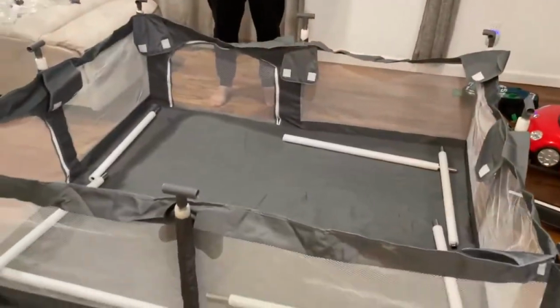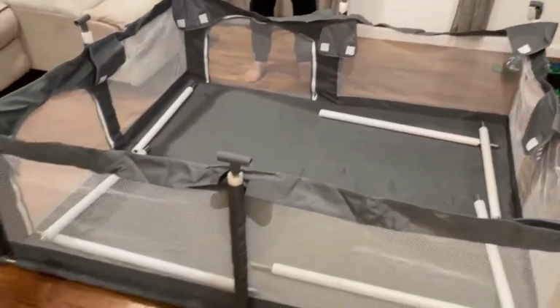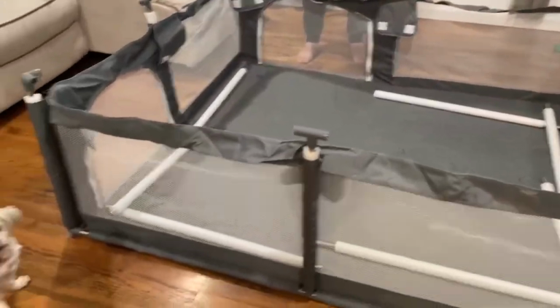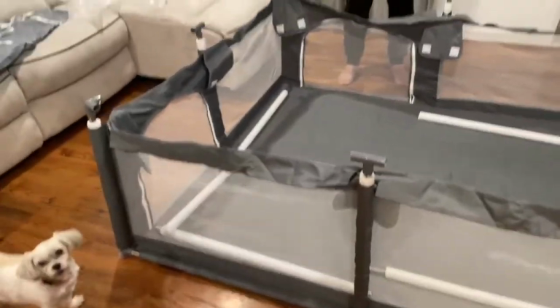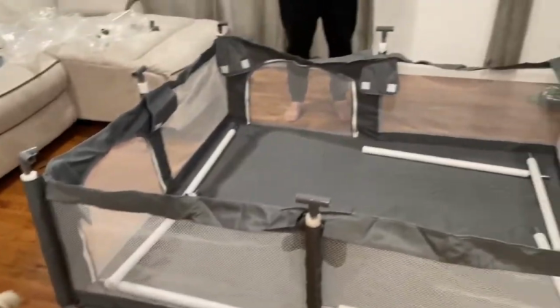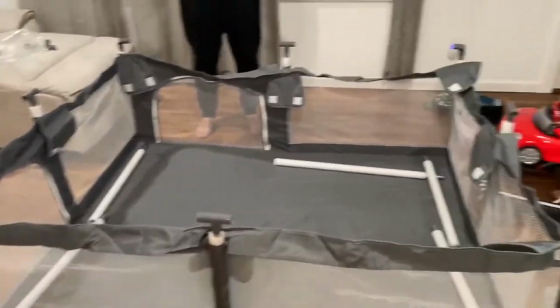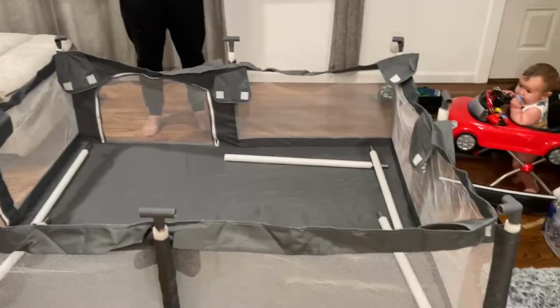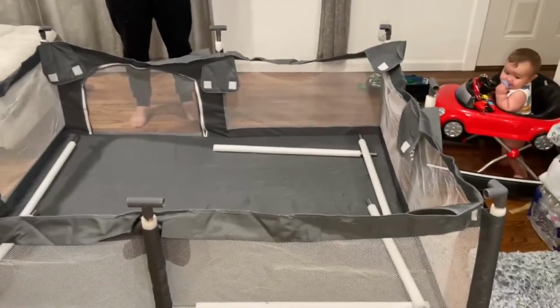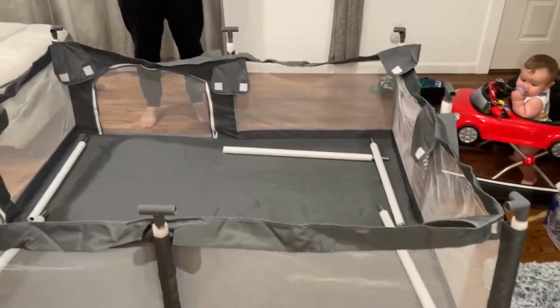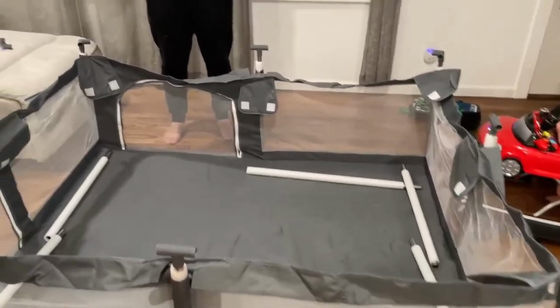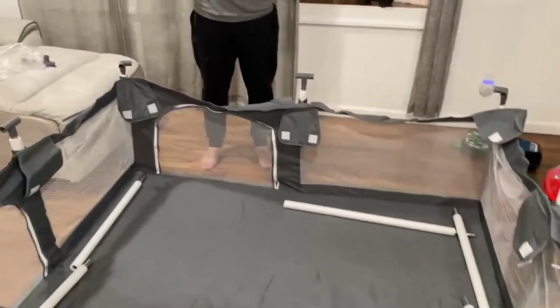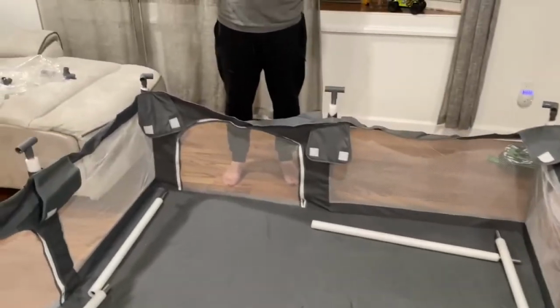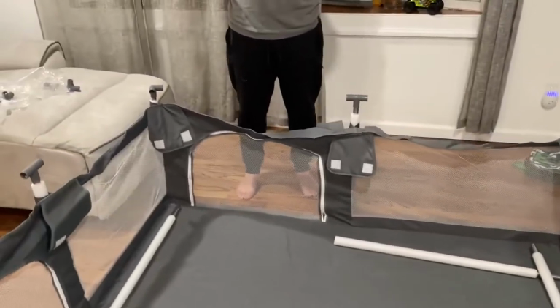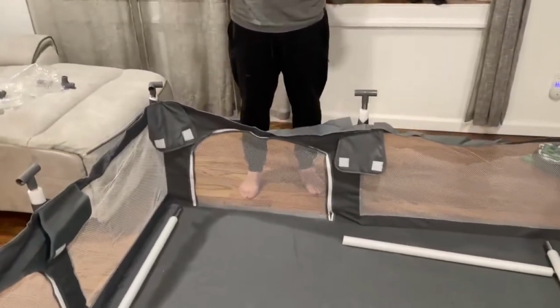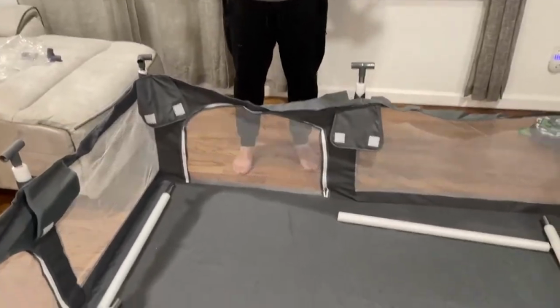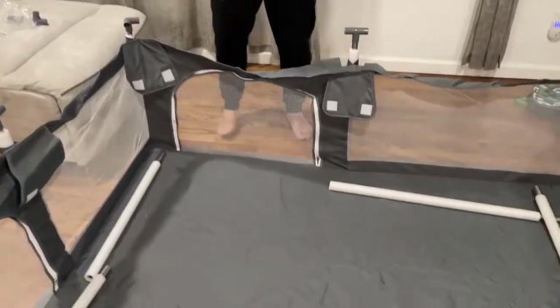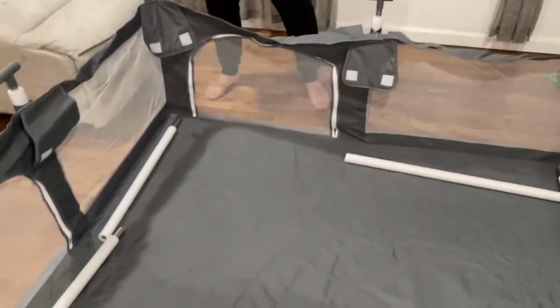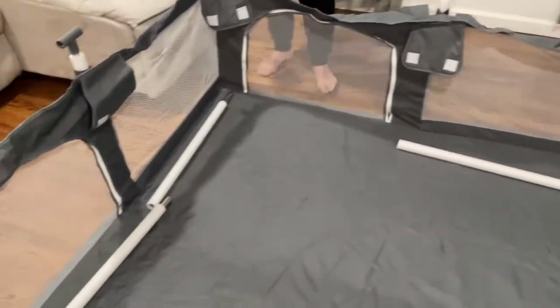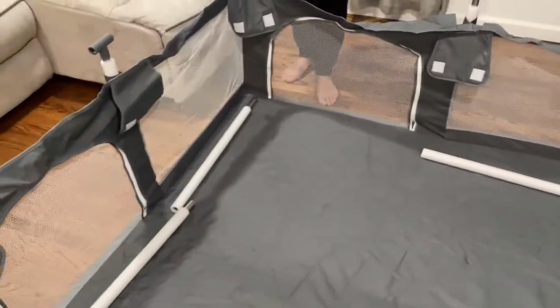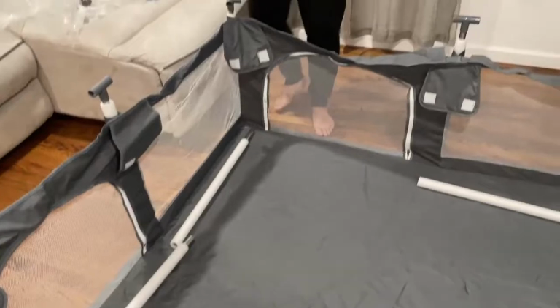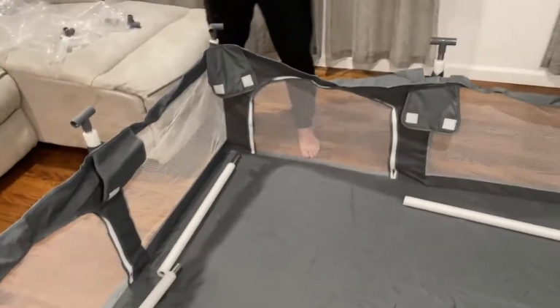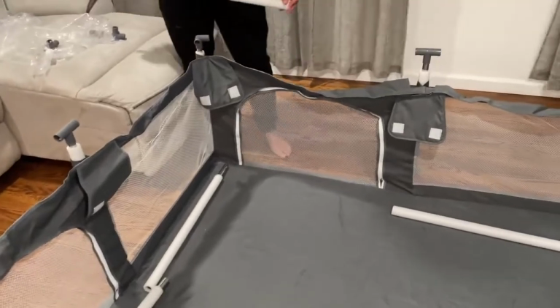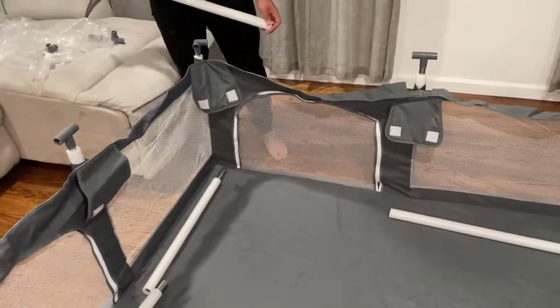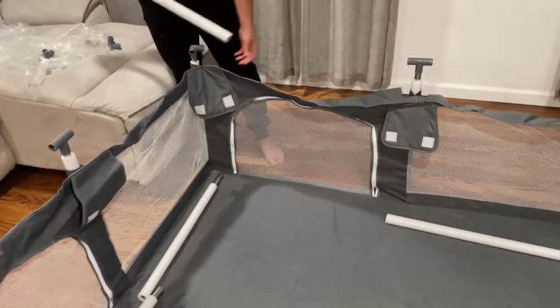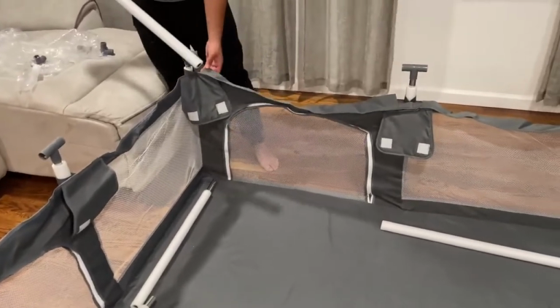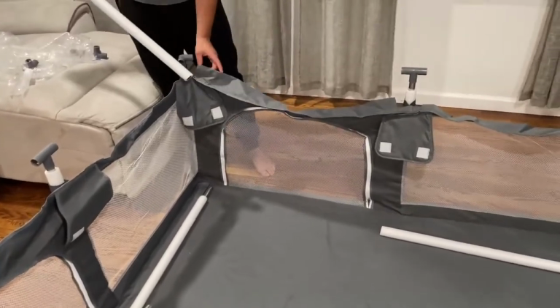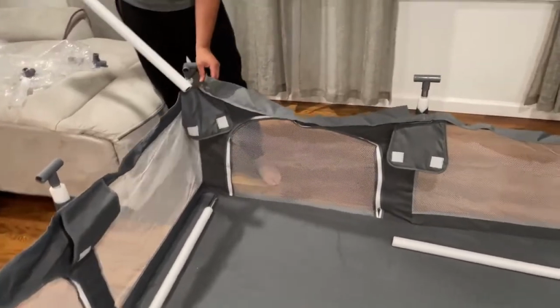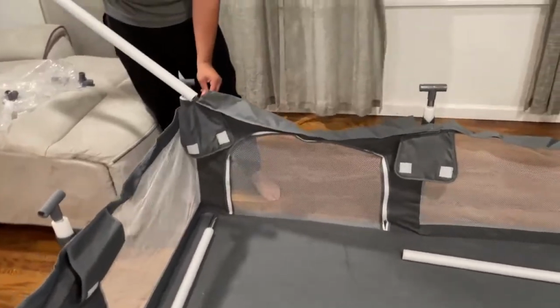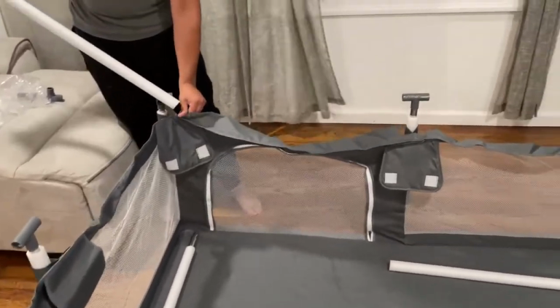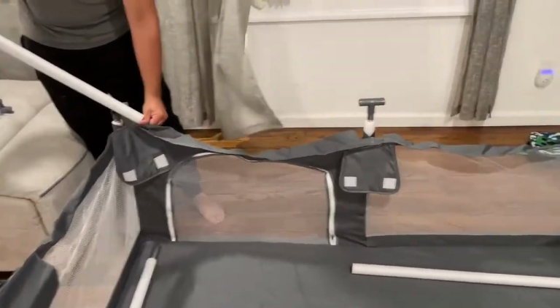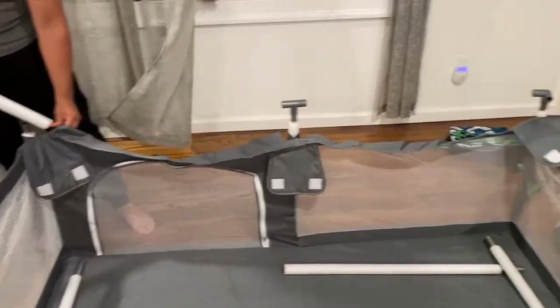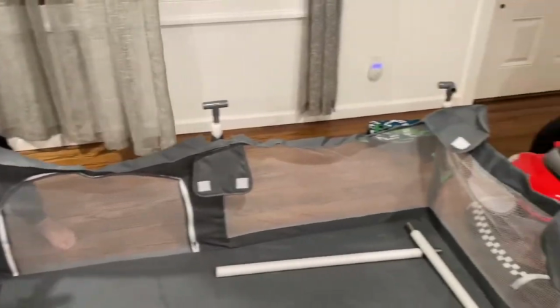Now it's up — all the corners, all the pieces. Now you put the top pieces. As you can see they're all laid out again; you put them through the holes and connect all of the sides.